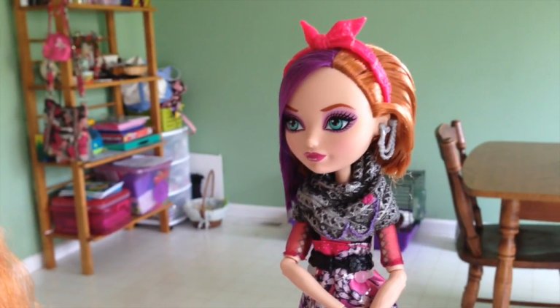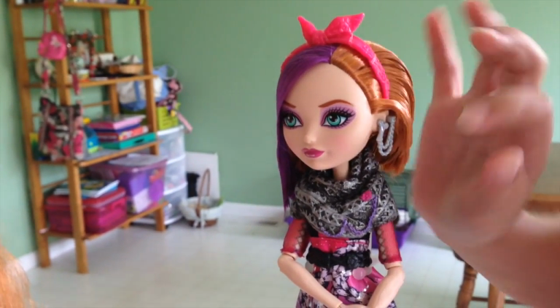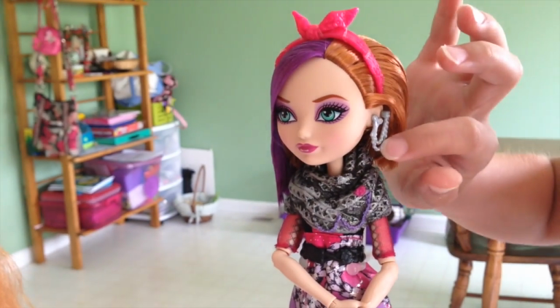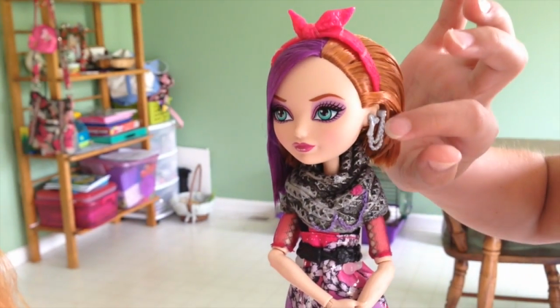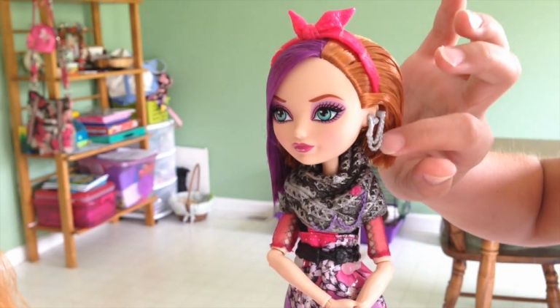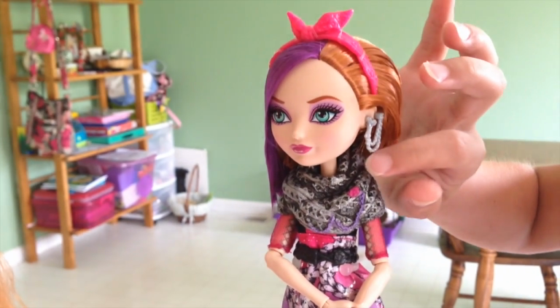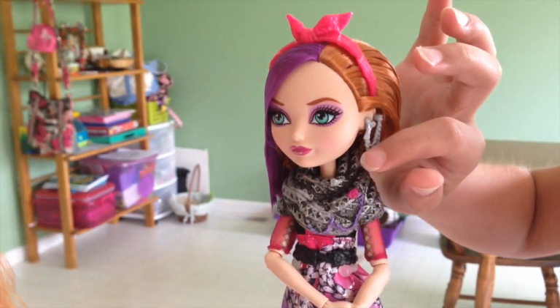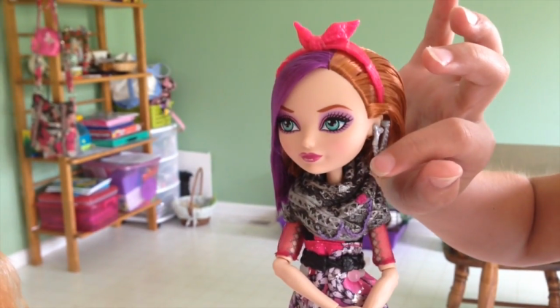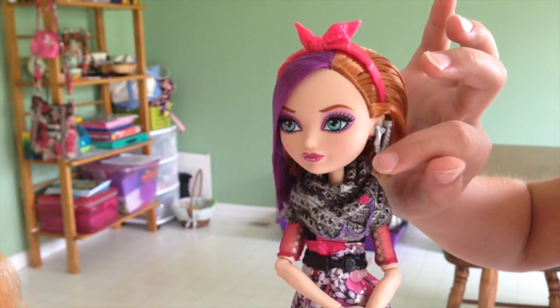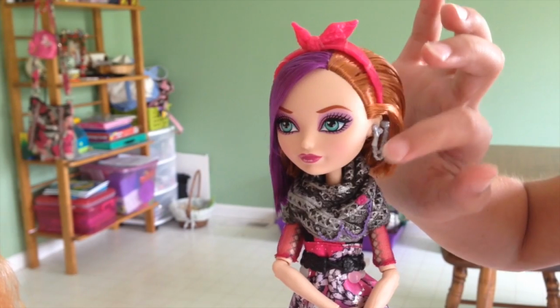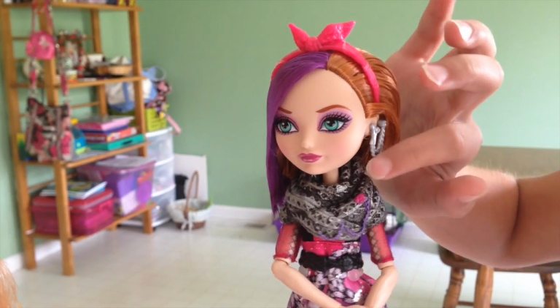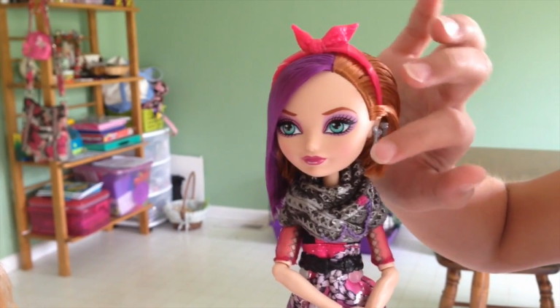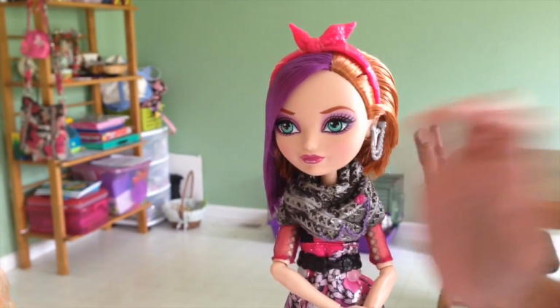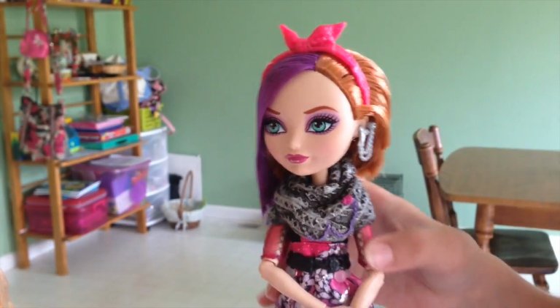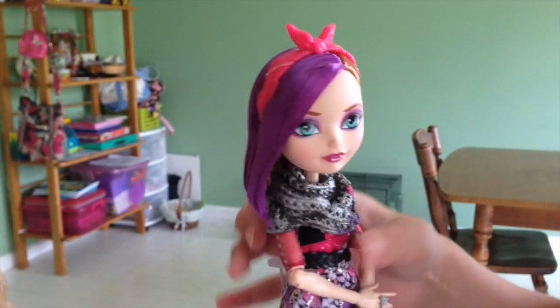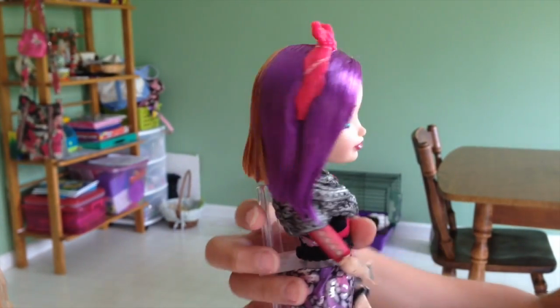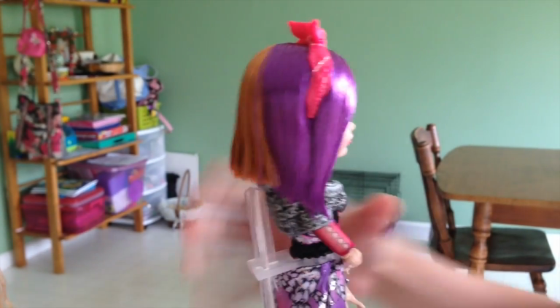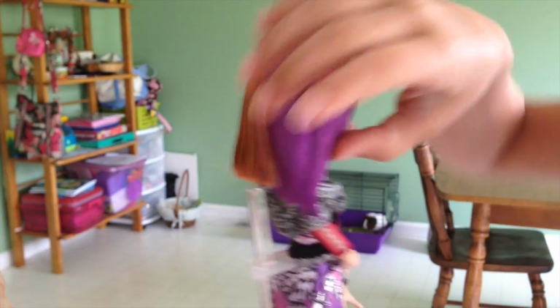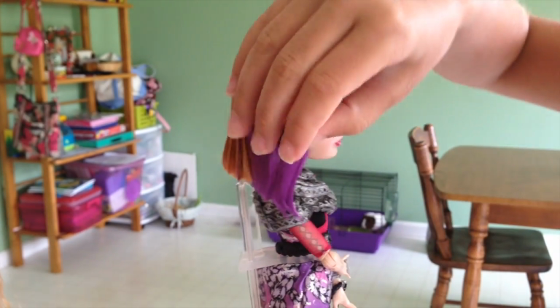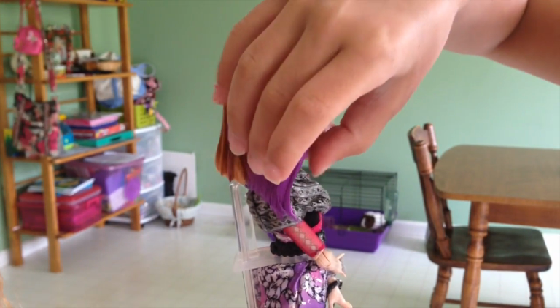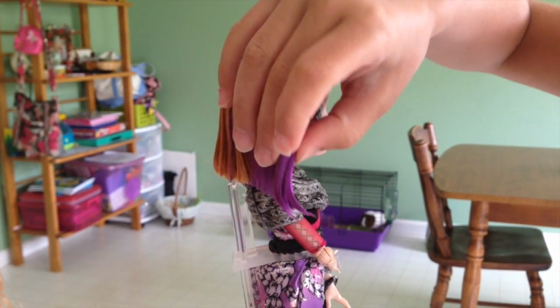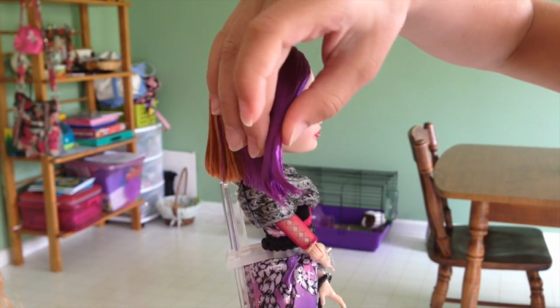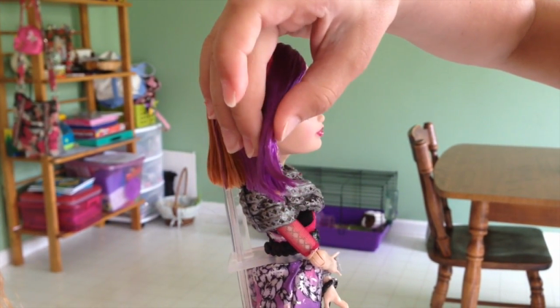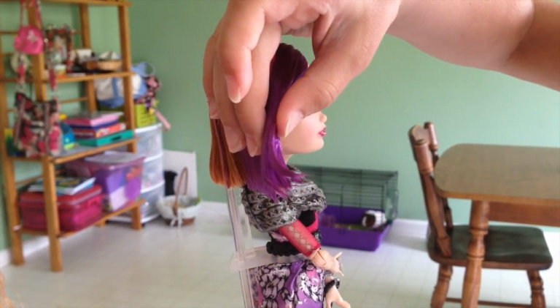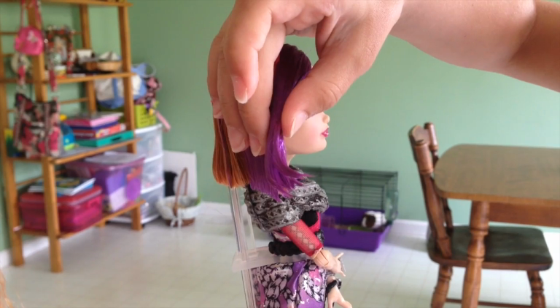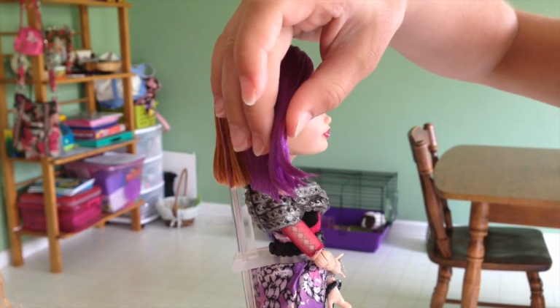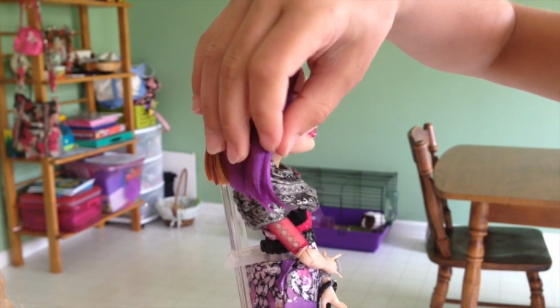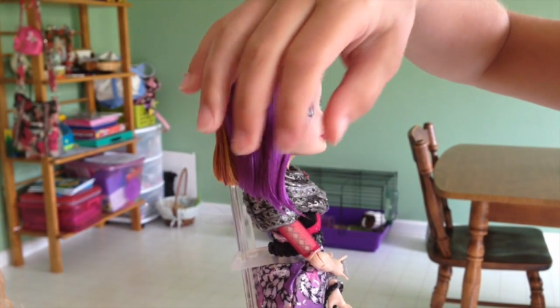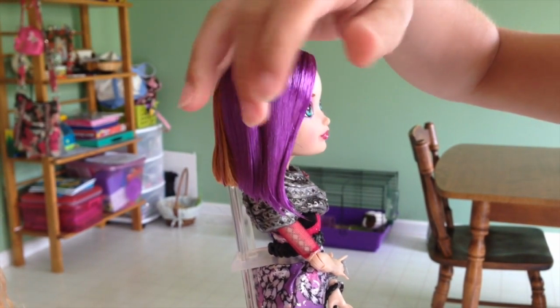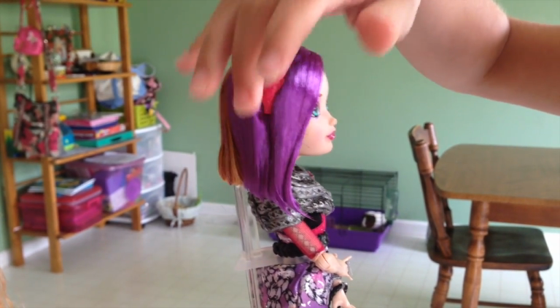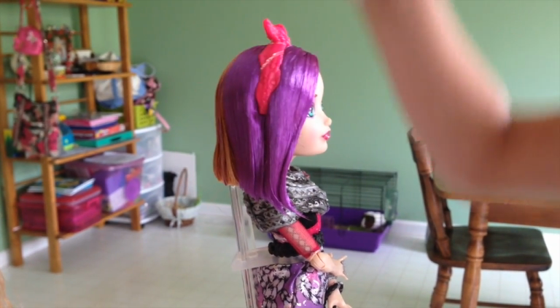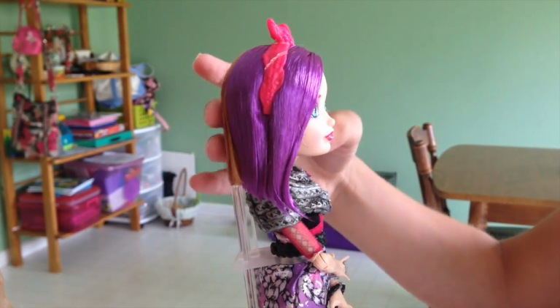So then she has earrings that kind of dangle. Then some scissors right there, and then the same on that side — but on this side, she just has plain scissors.